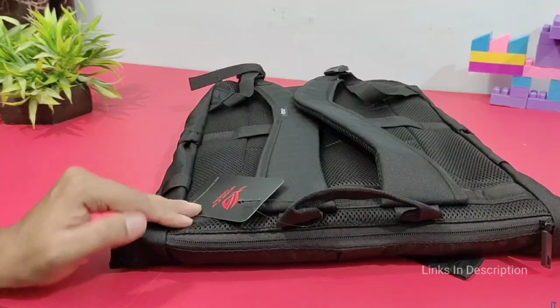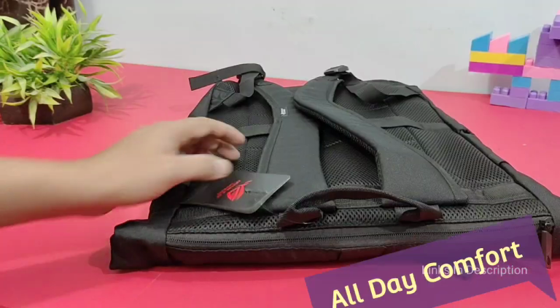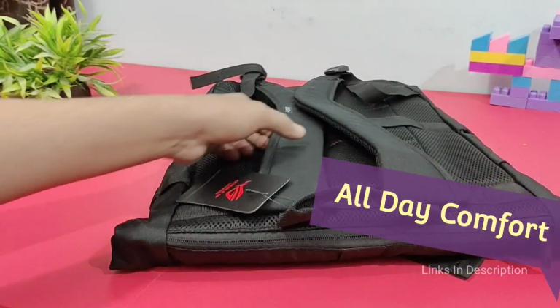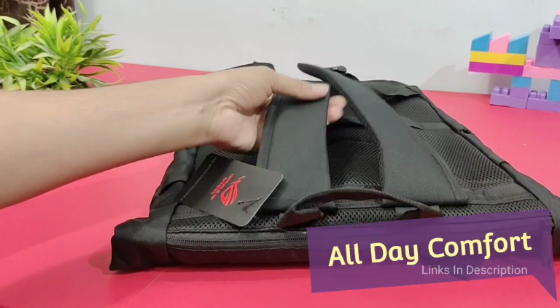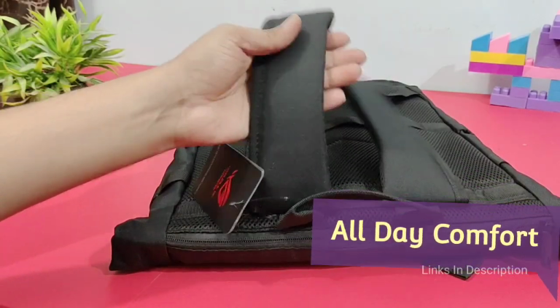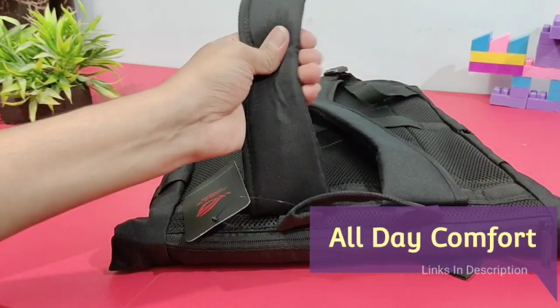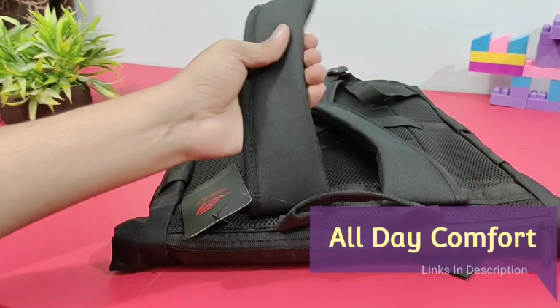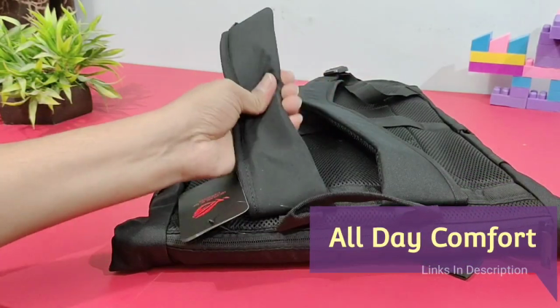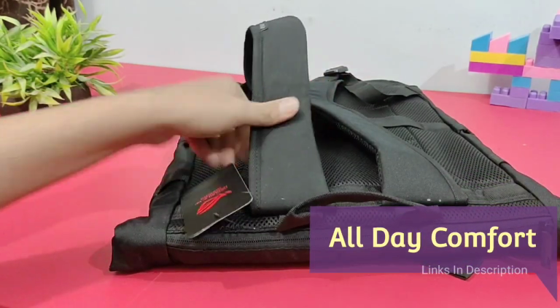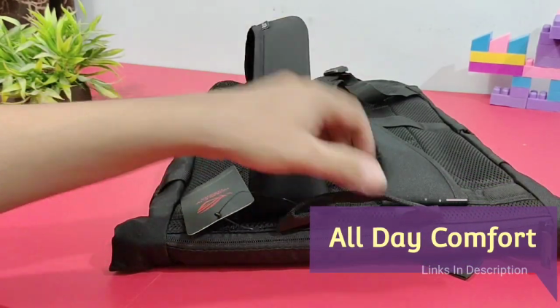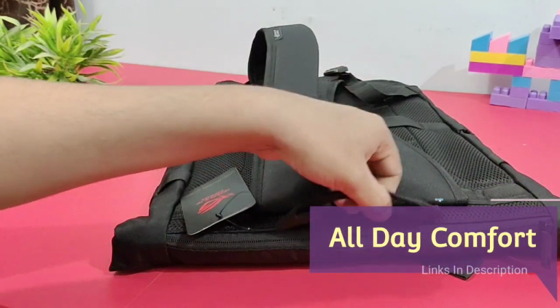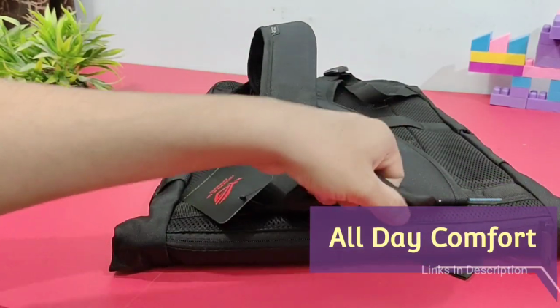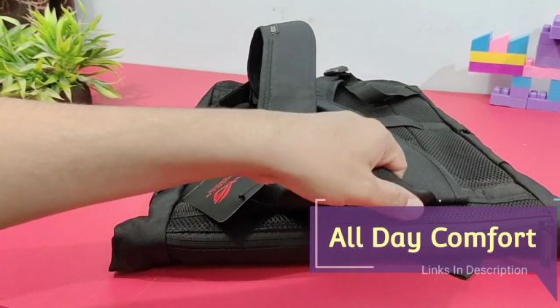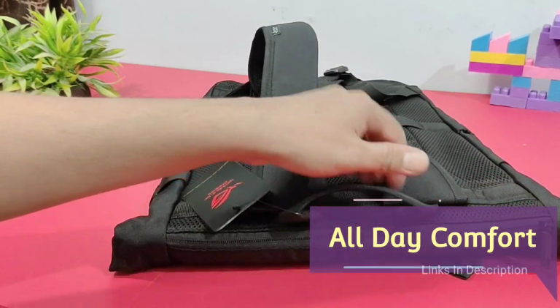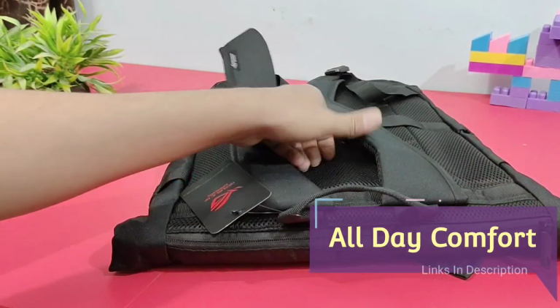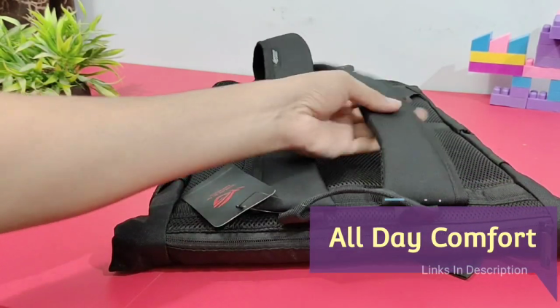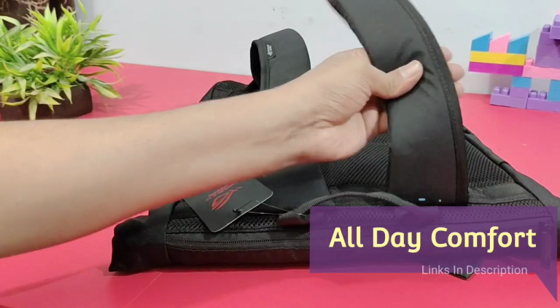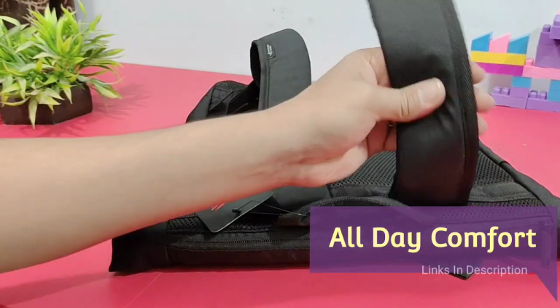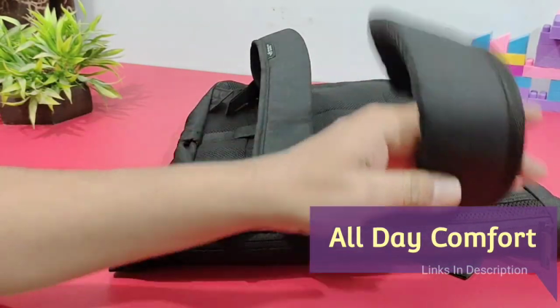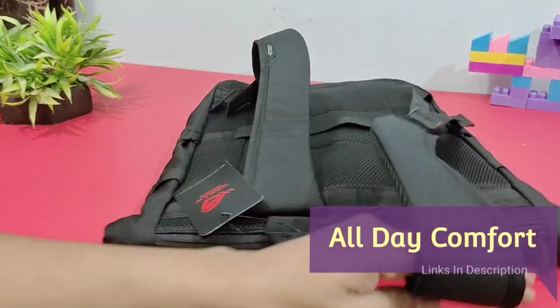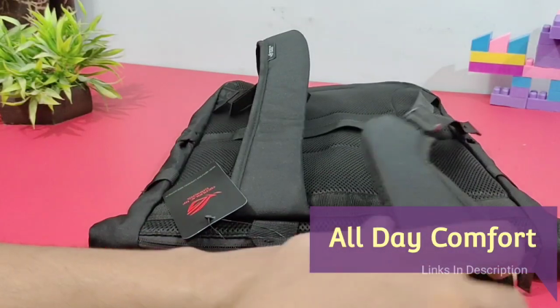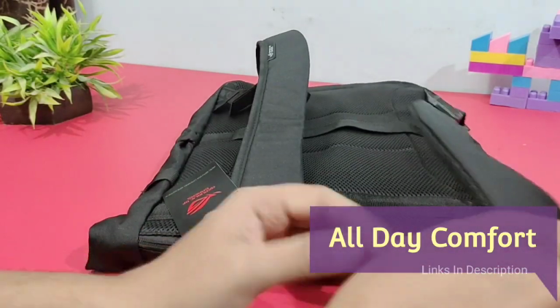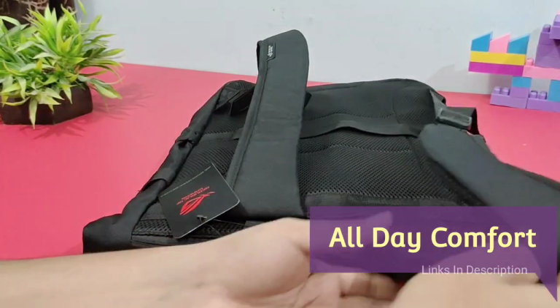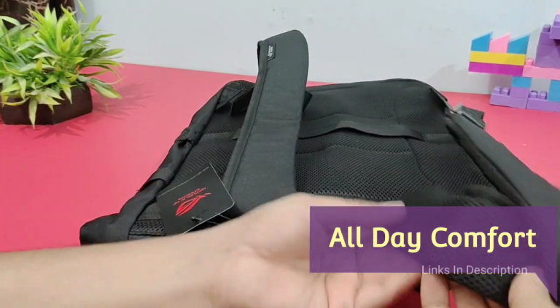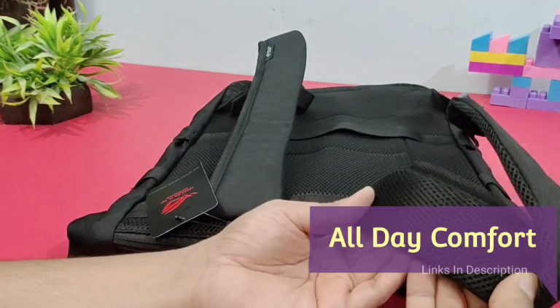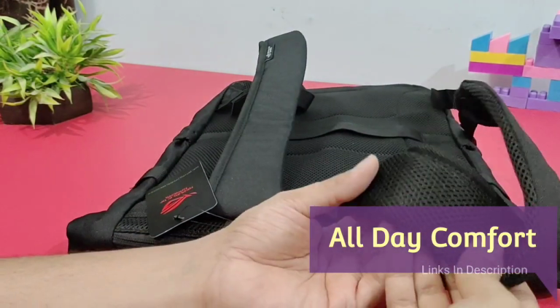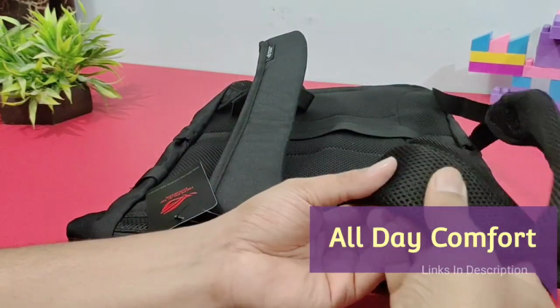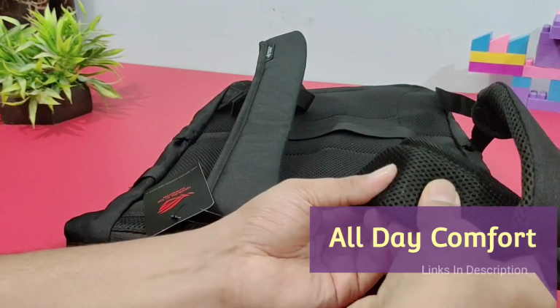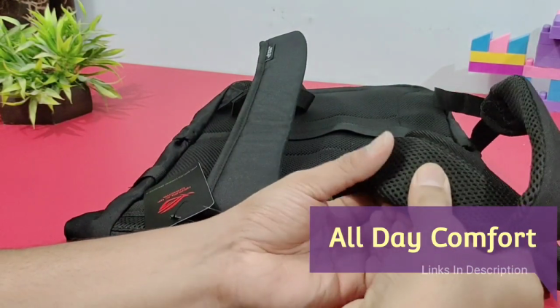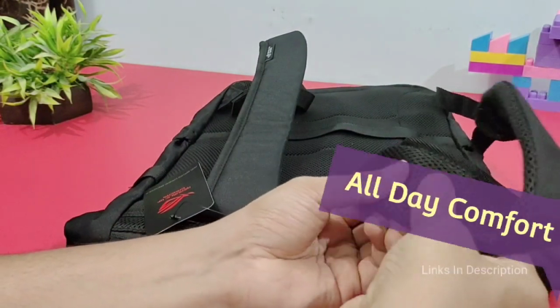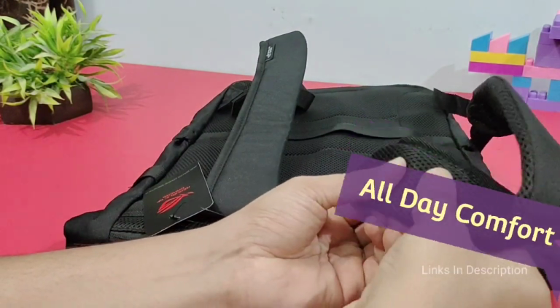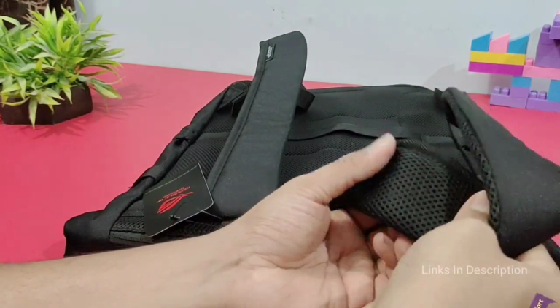All Day Comfort. Stay comfortable and cool embraced by the padded straps and bag, and the quality of material is also amazing.